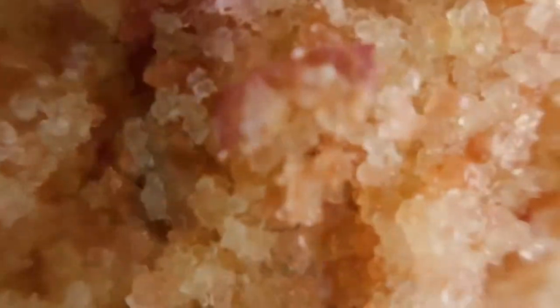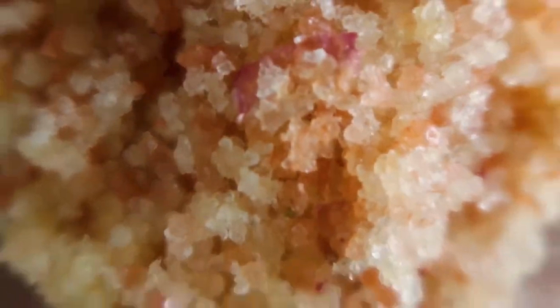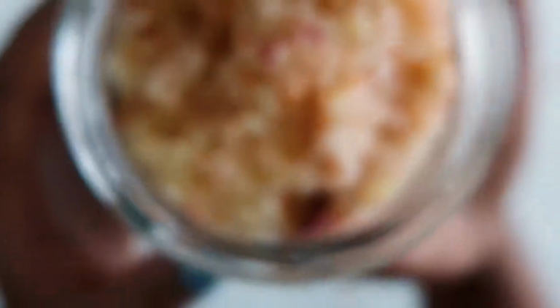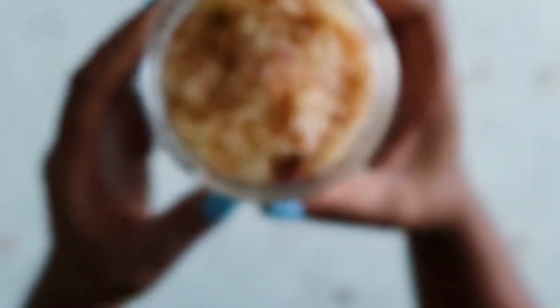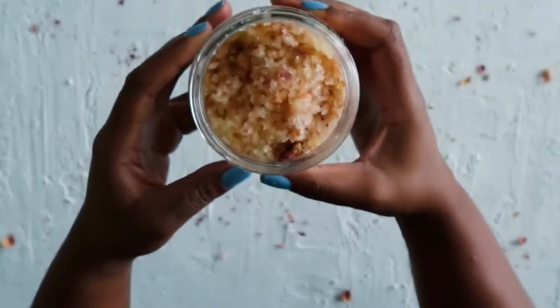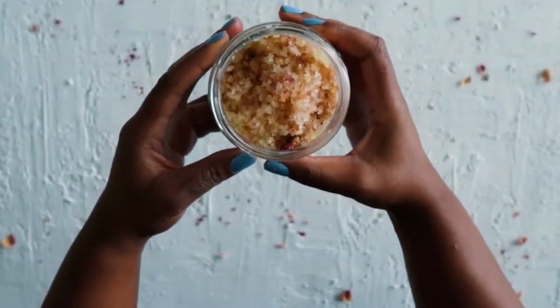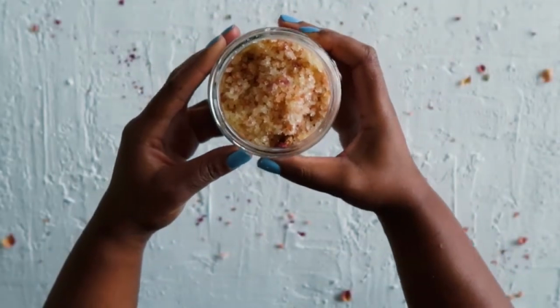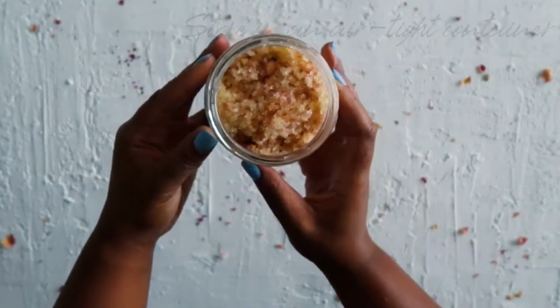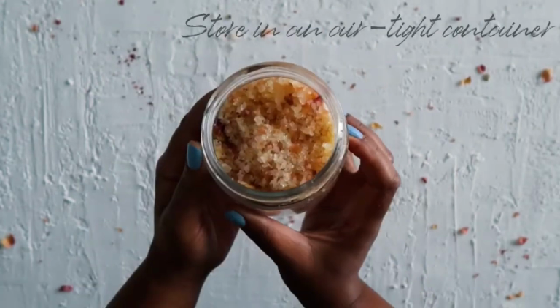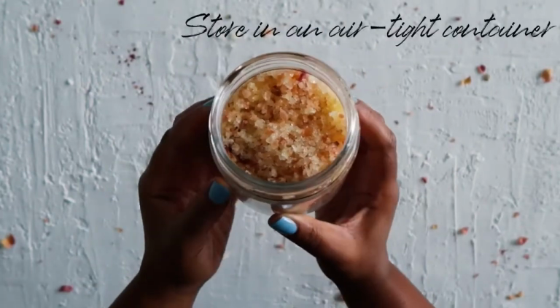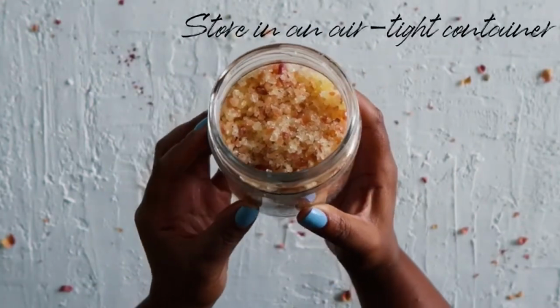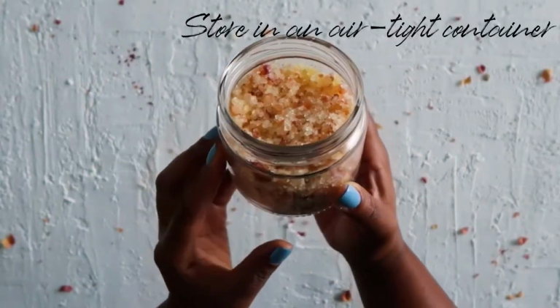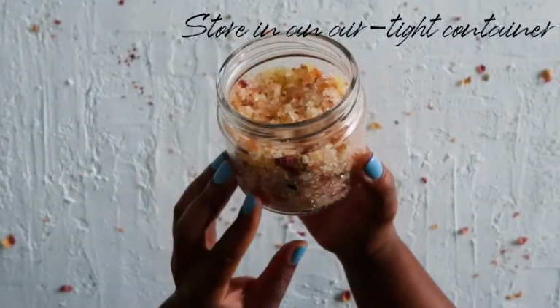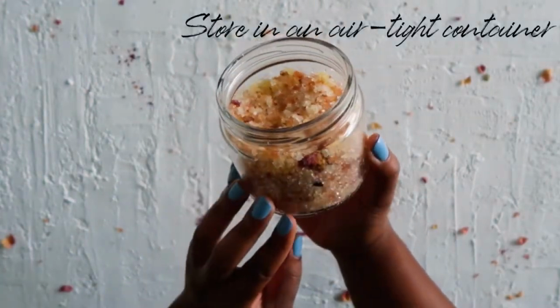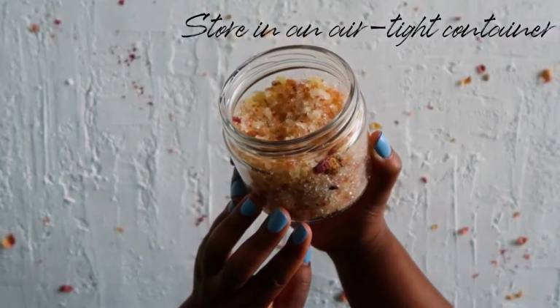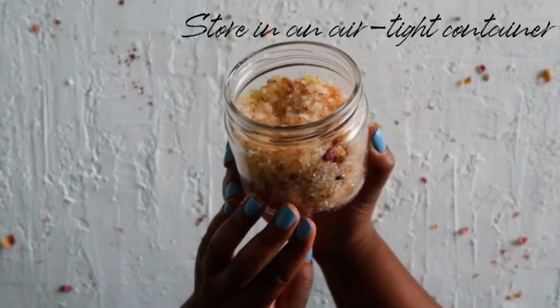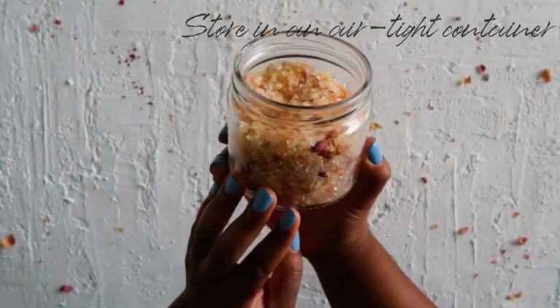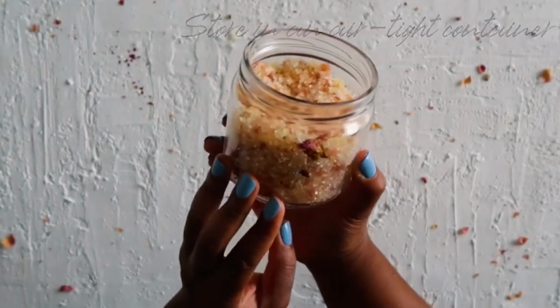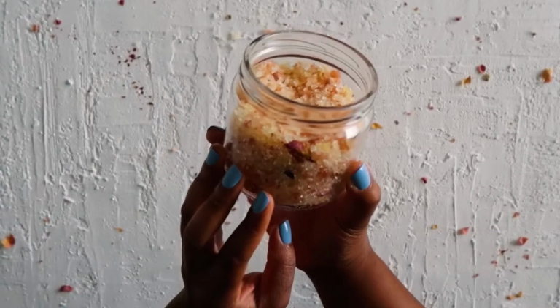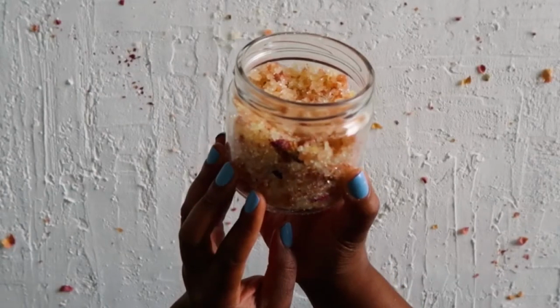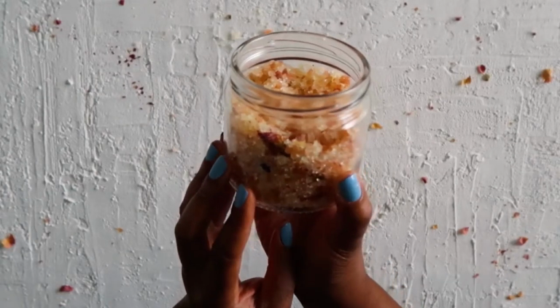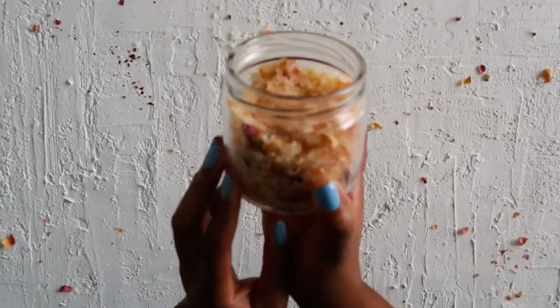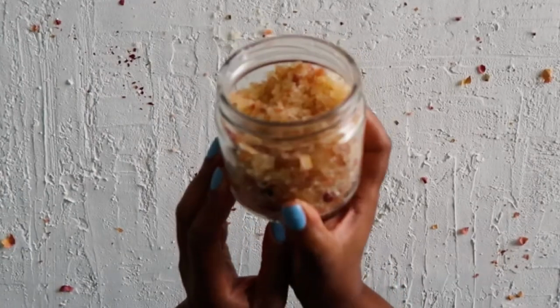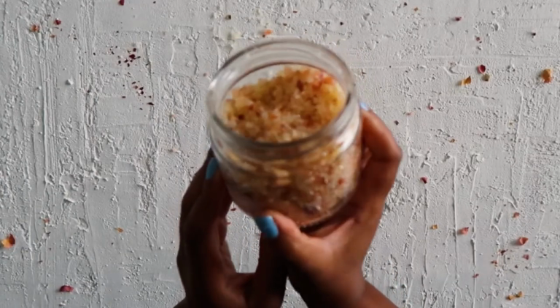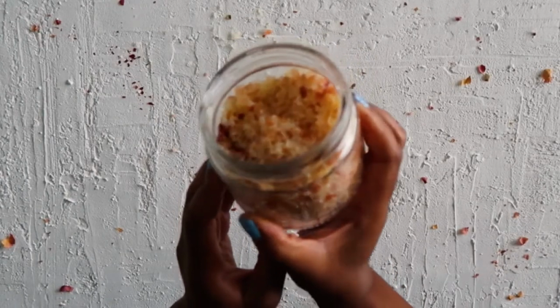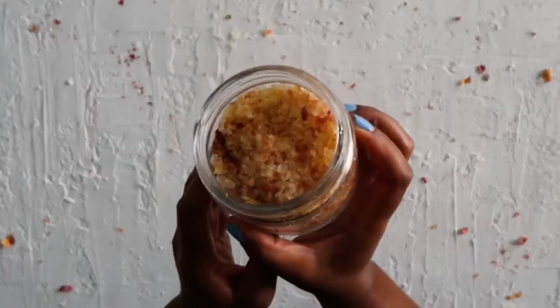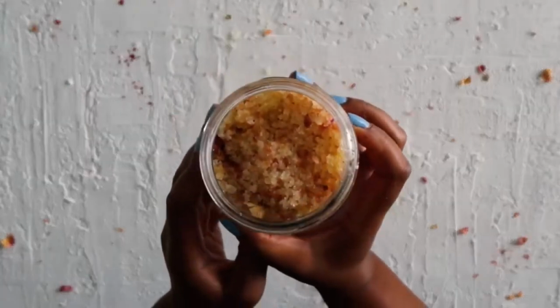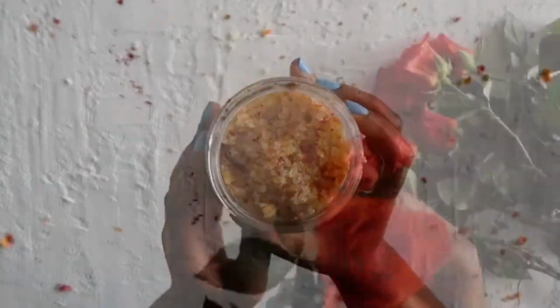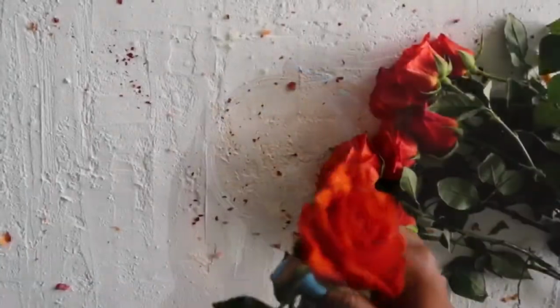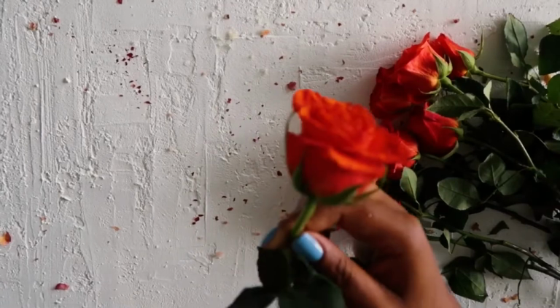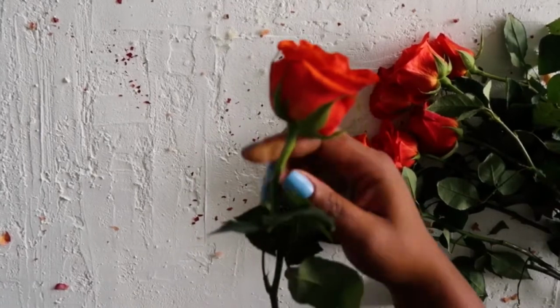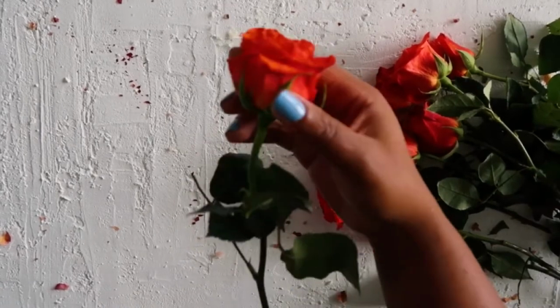Use an airtight container to store your bath salts. They should be kept in a cool, dry and dark location. Today I'll be using an old jar that was once used for coconut oil. Always upcycle or recycle old jars if you can.